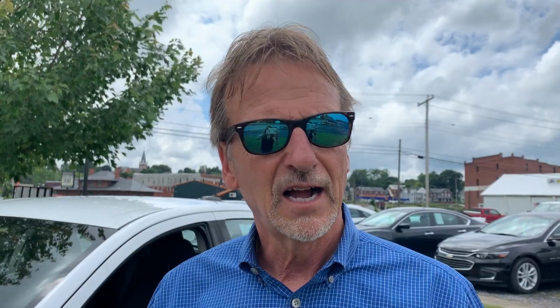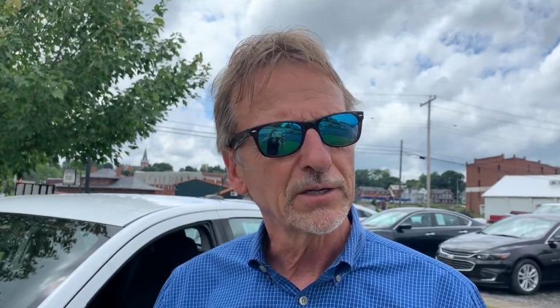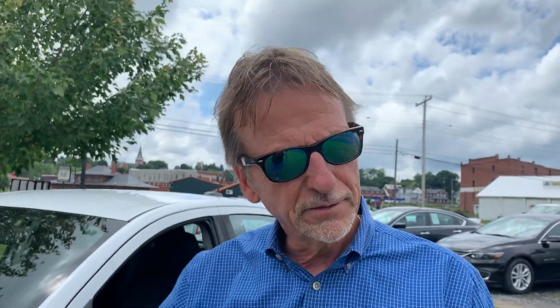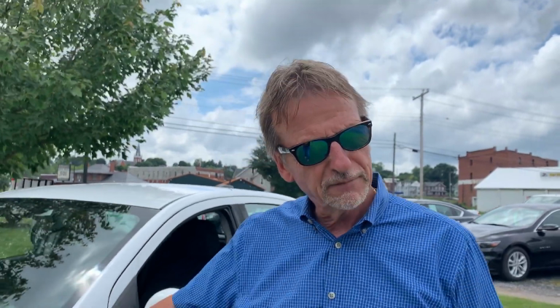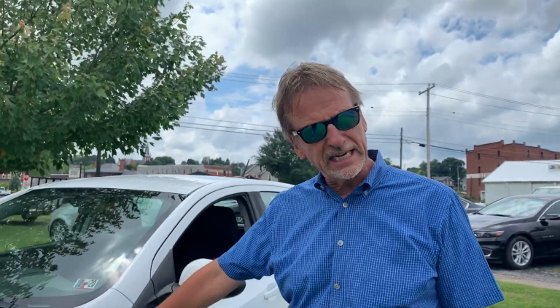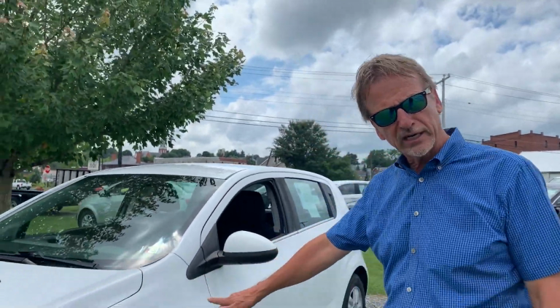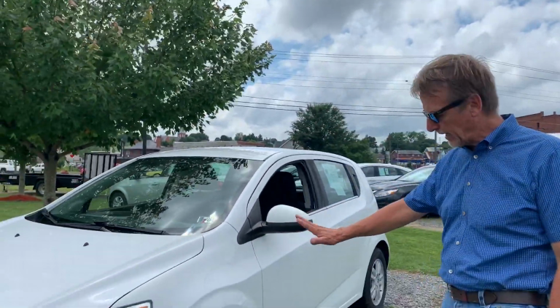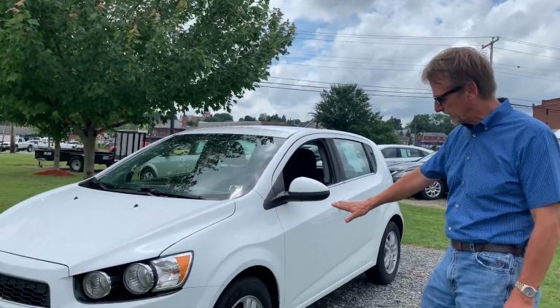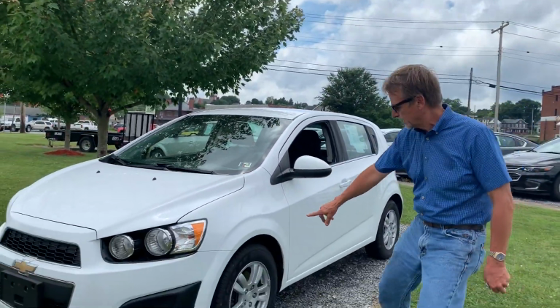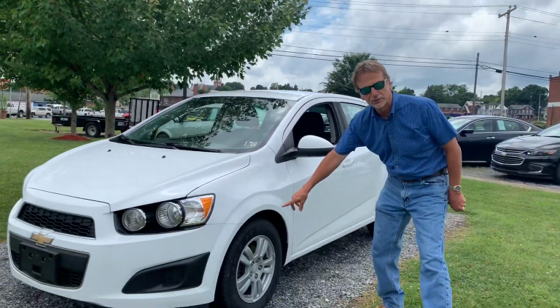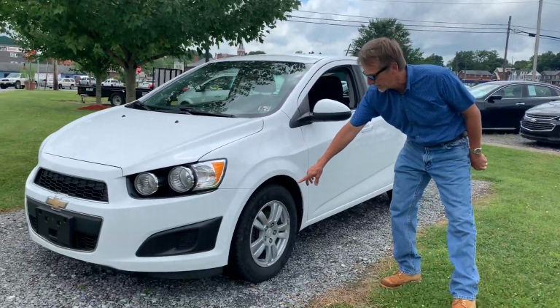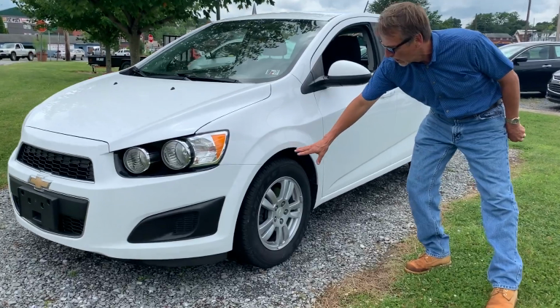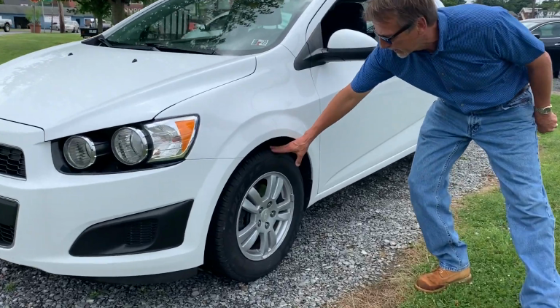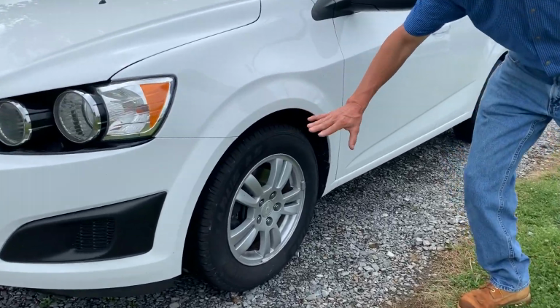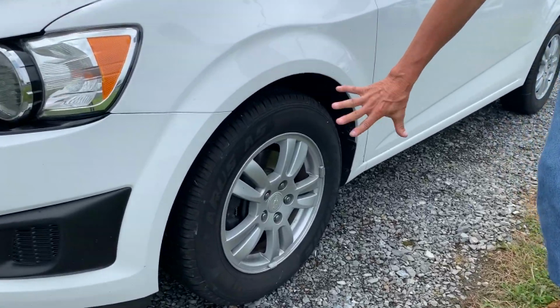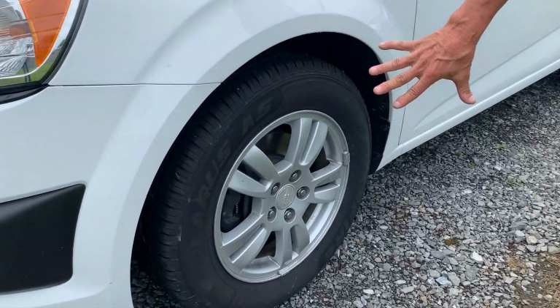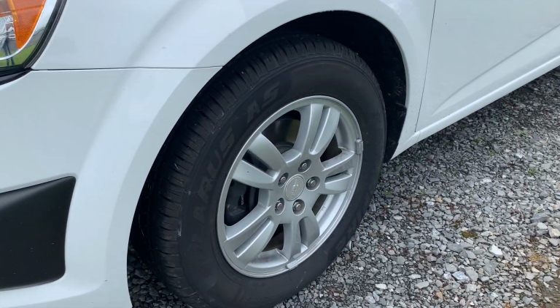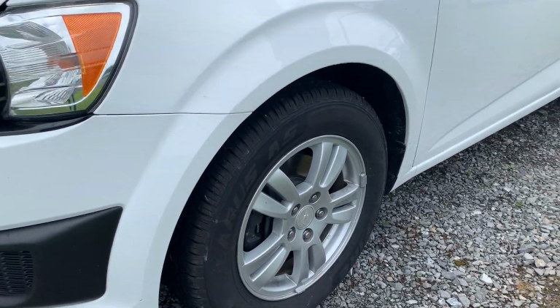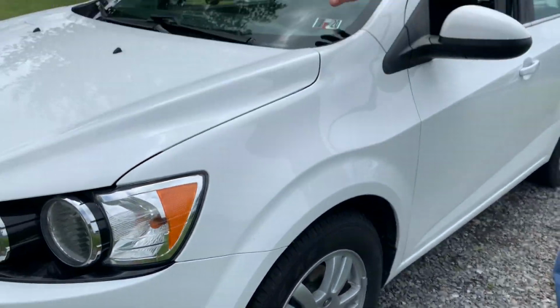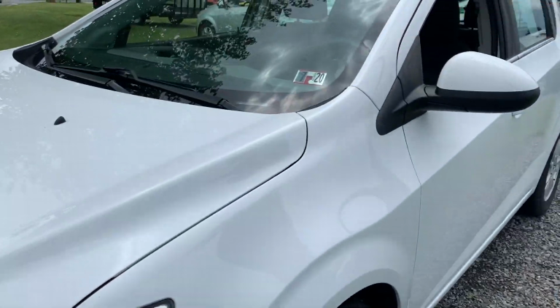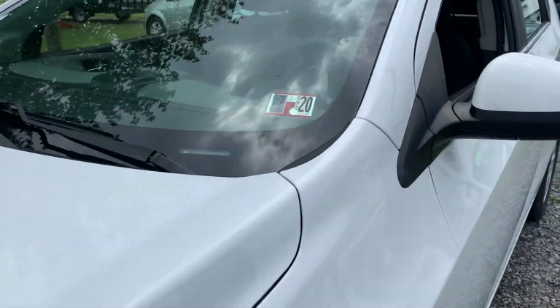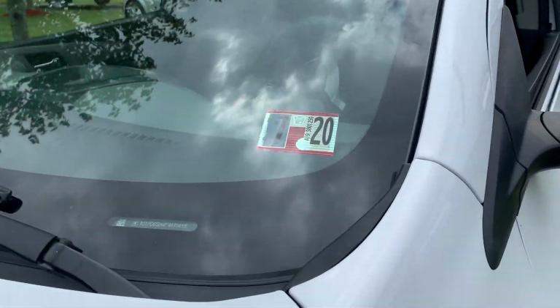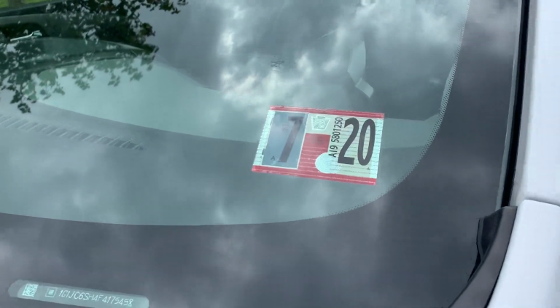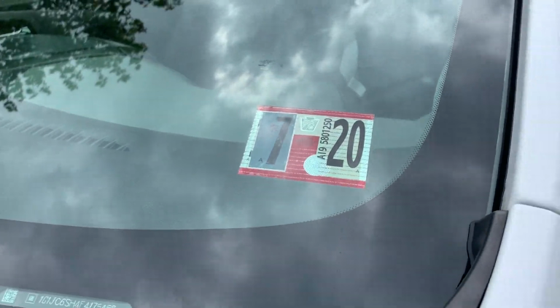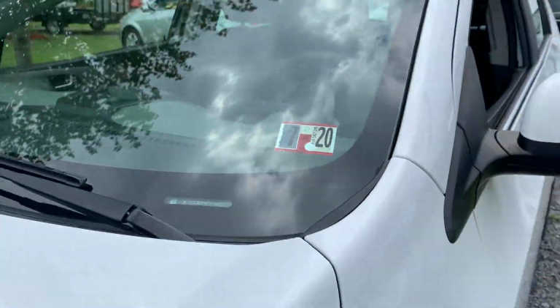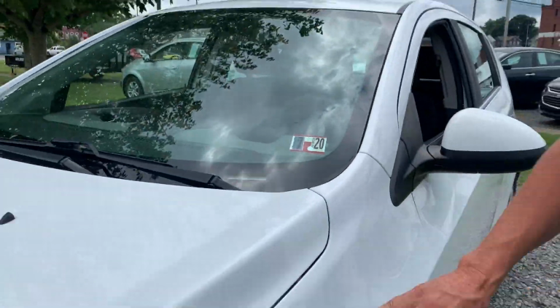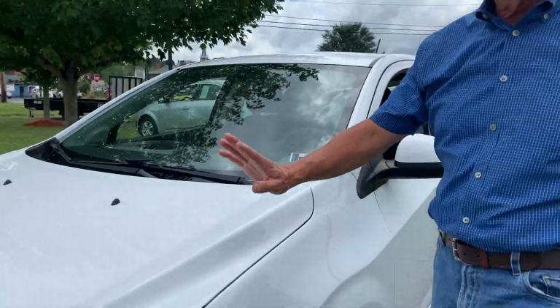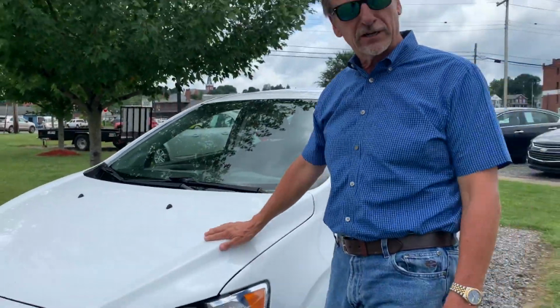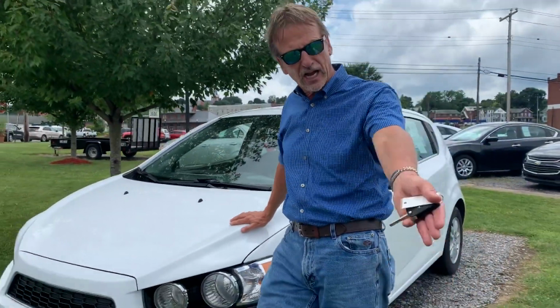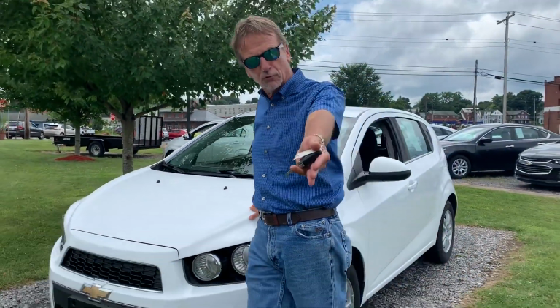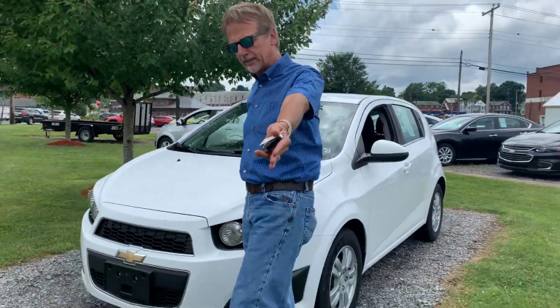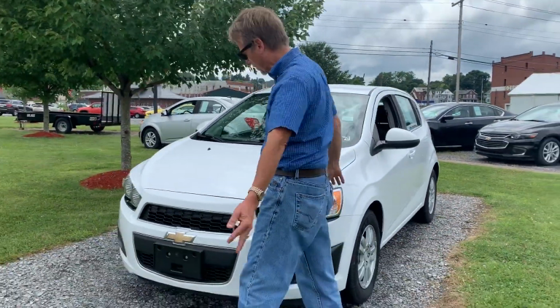I'm Kurt. 2015 Sonic LT. Zoom in here — brand new tires, new brakes and rotors, fresh inspection, fresh oil and filter. Lots of winning with this car.